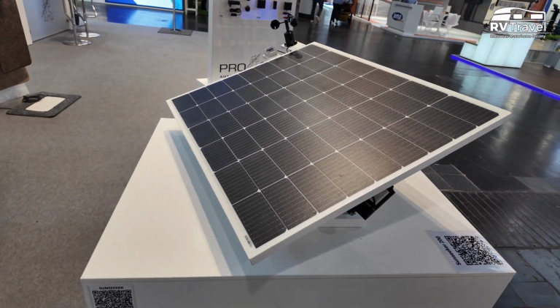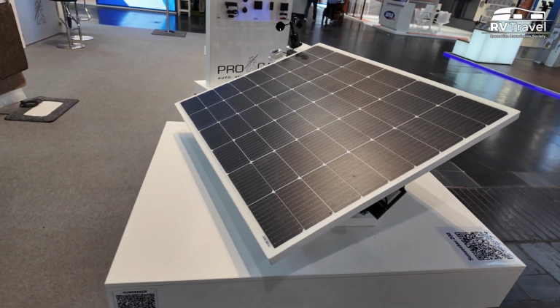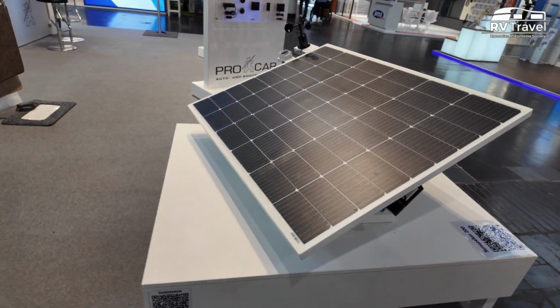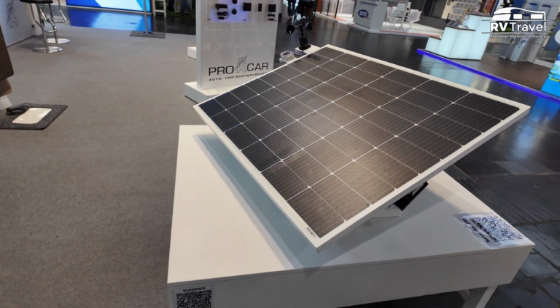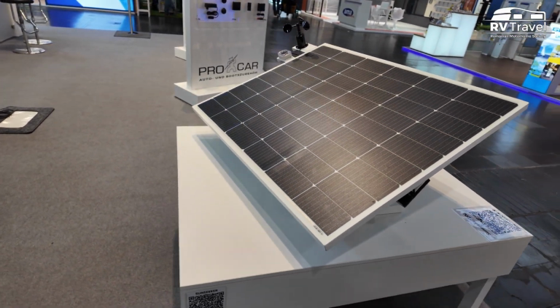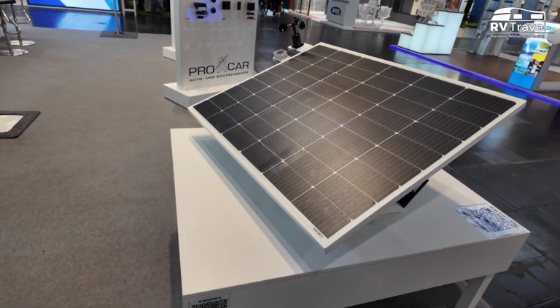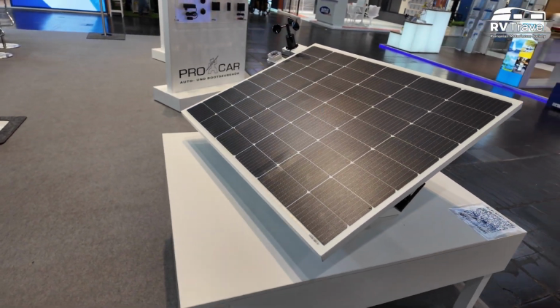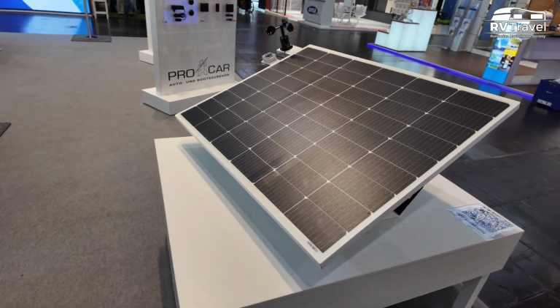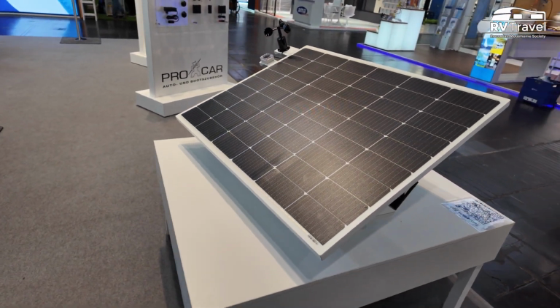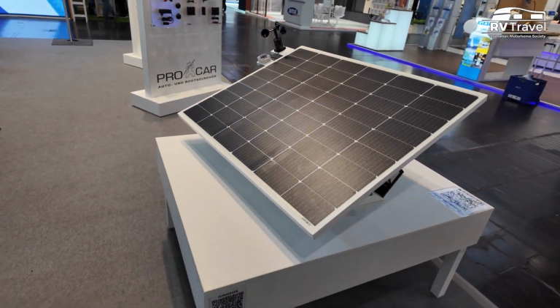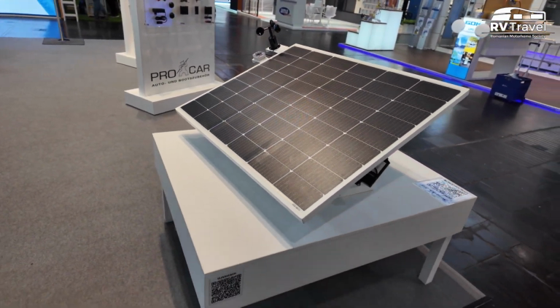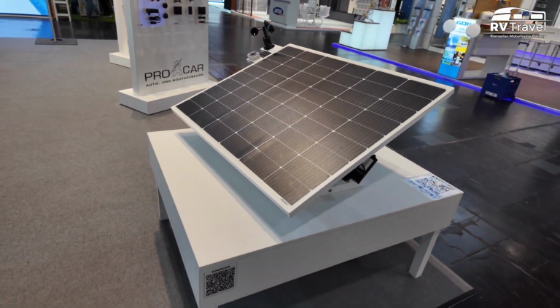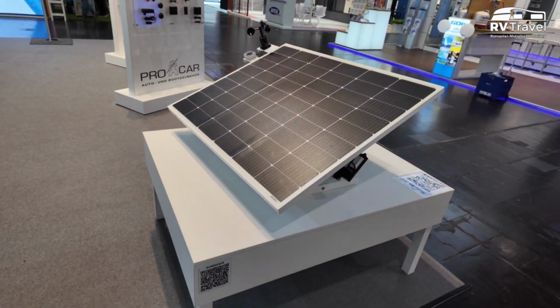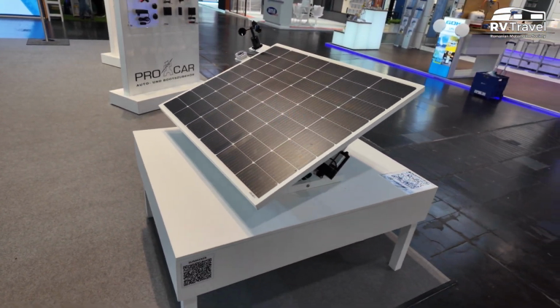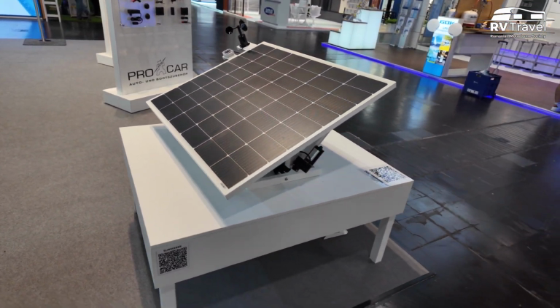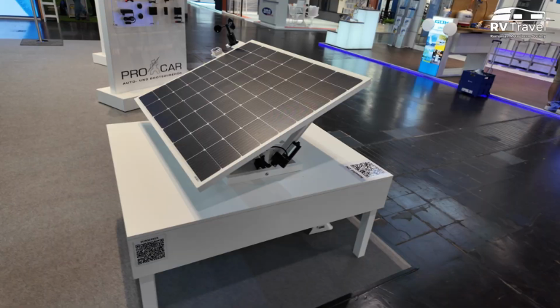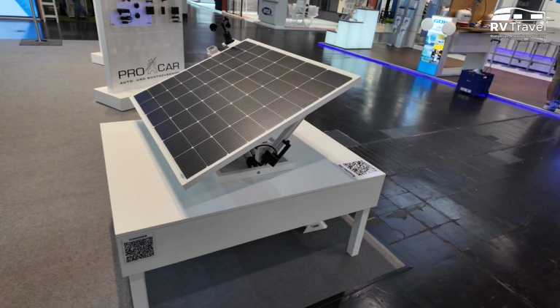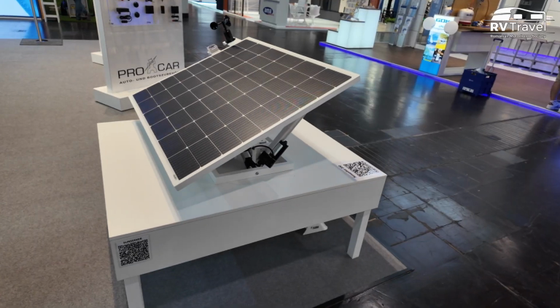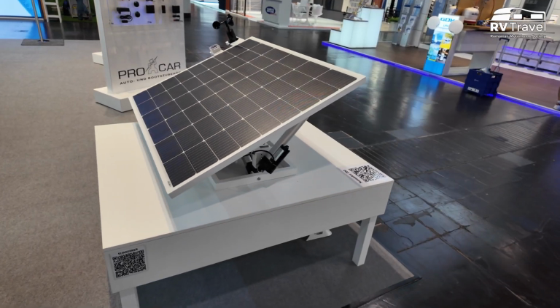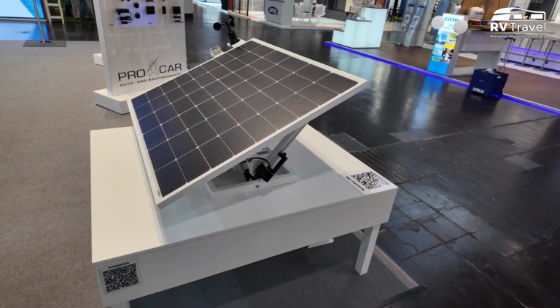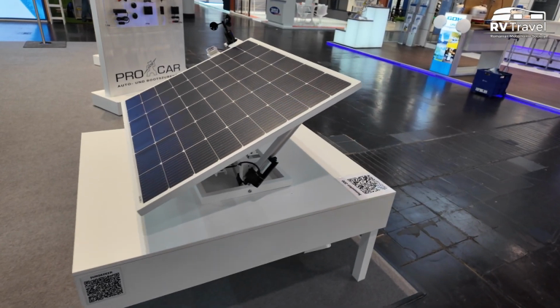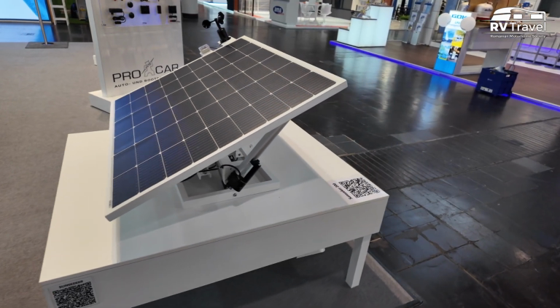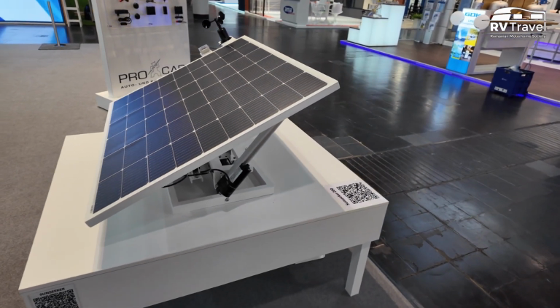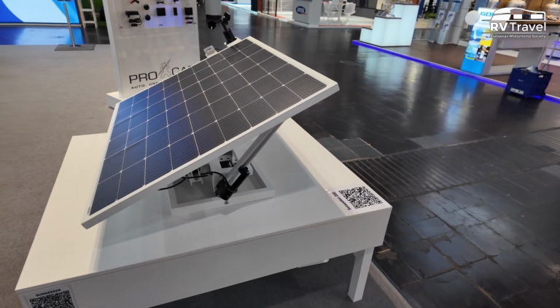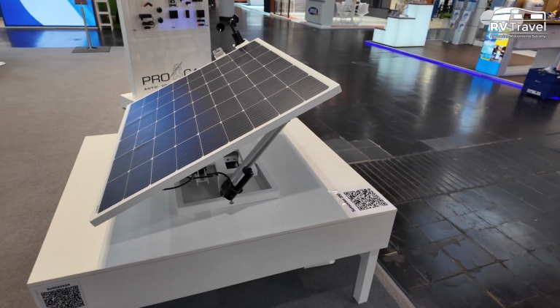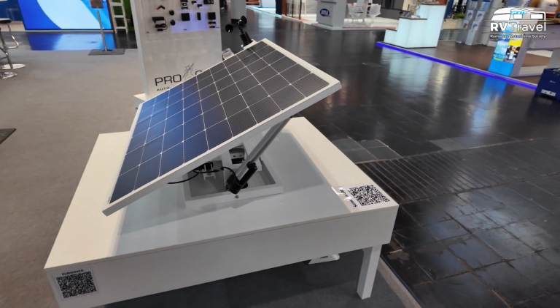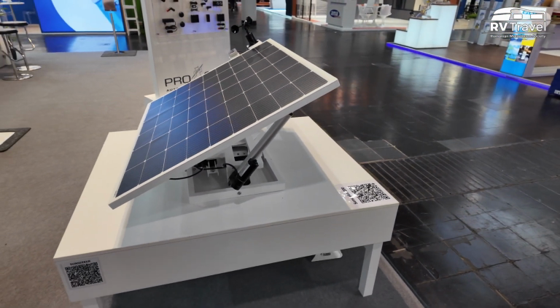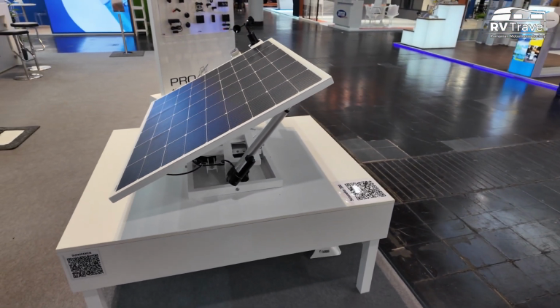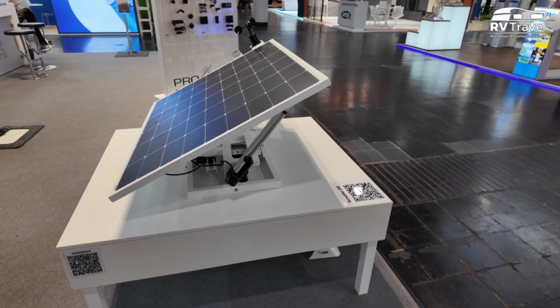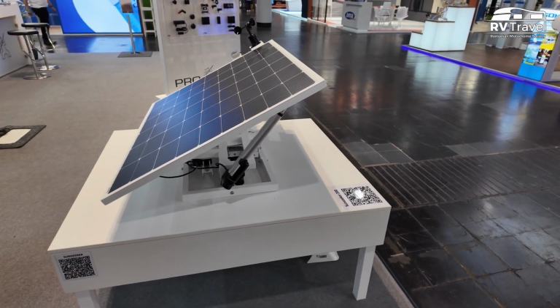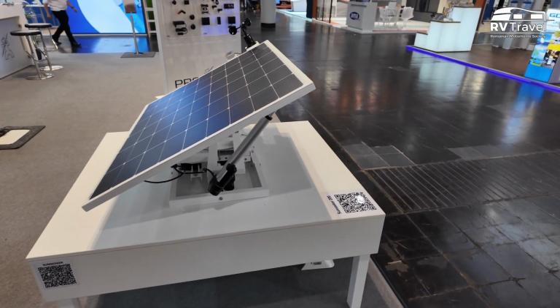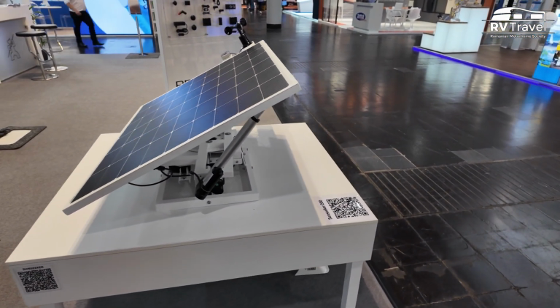And they have a model of 135W, which is somewhere around 23 kg, which costs 1.400€.